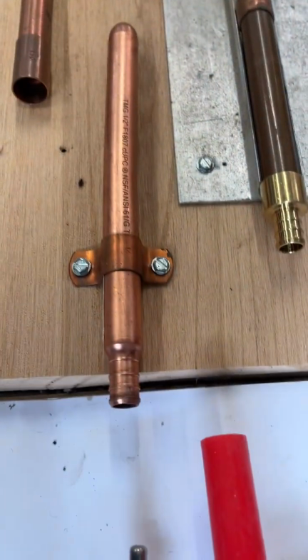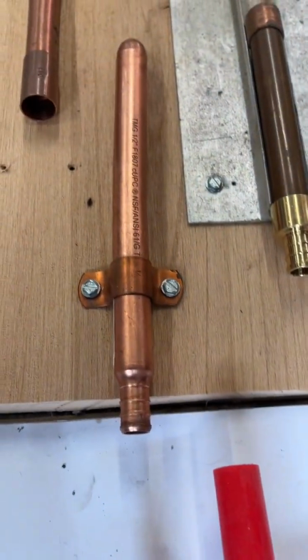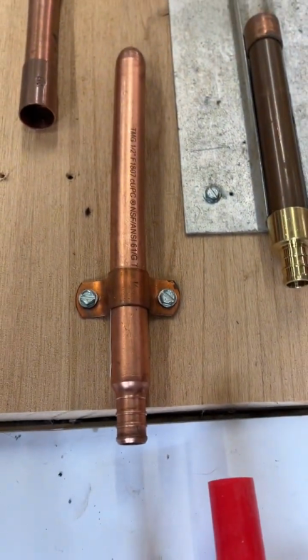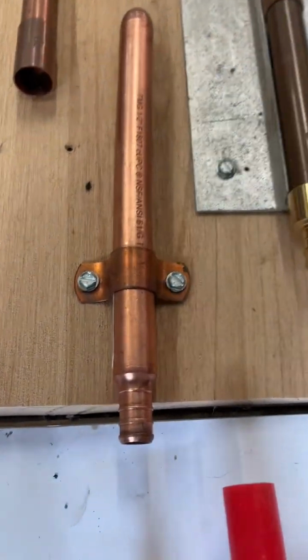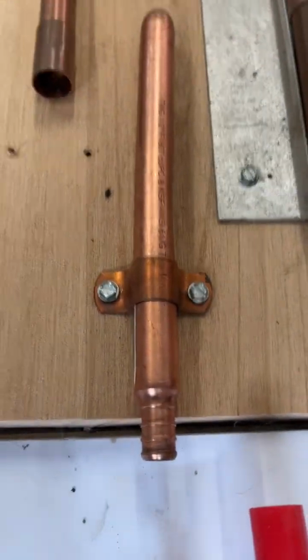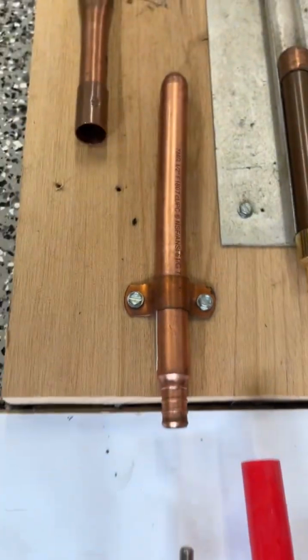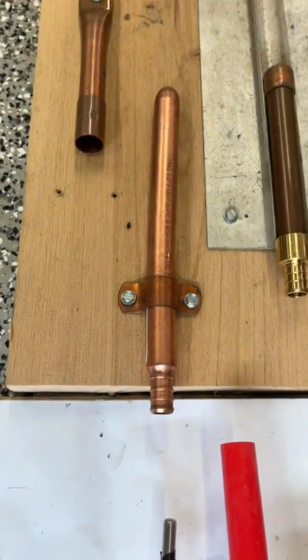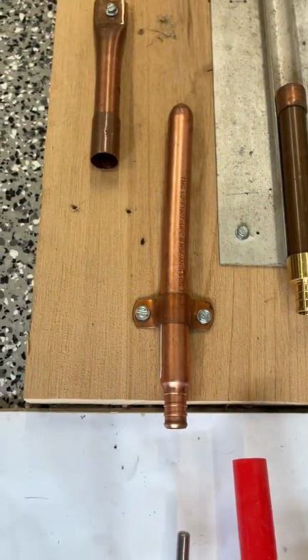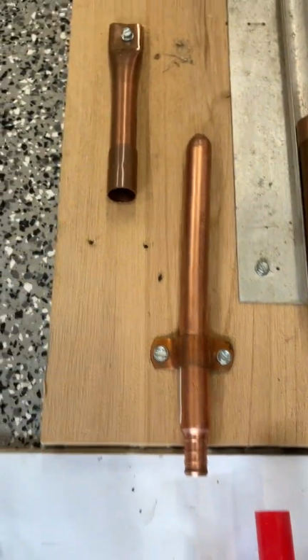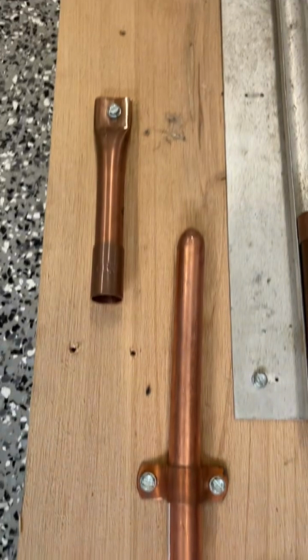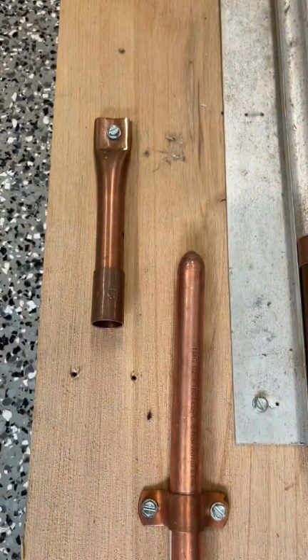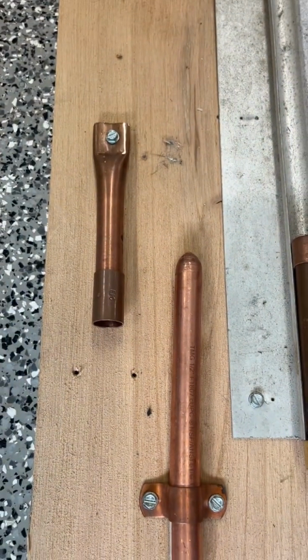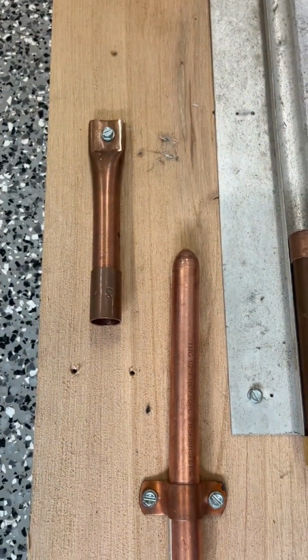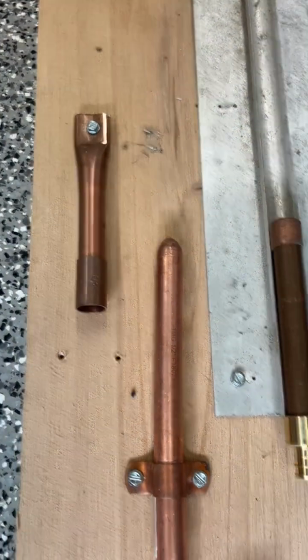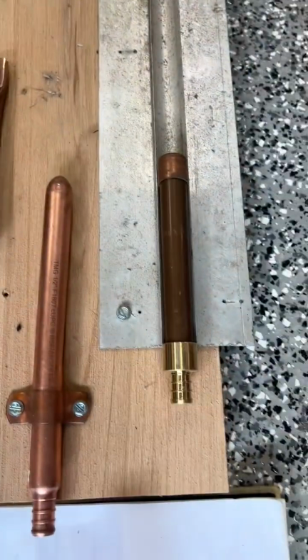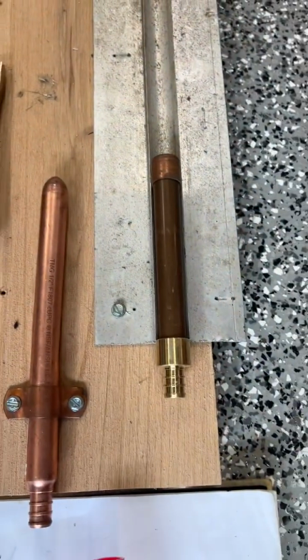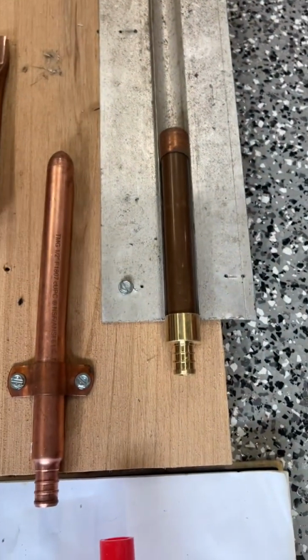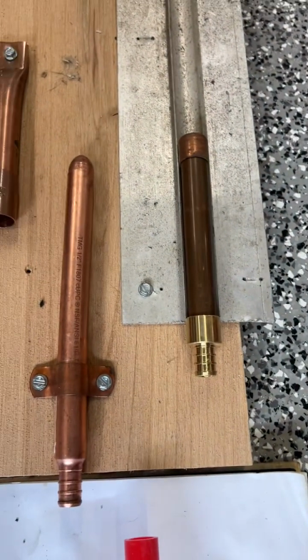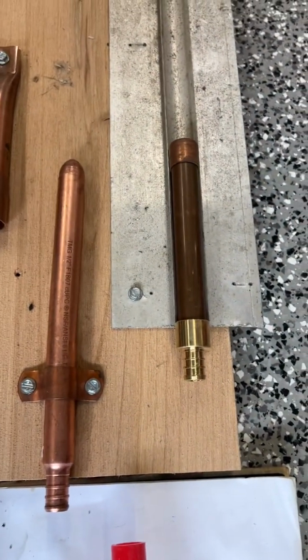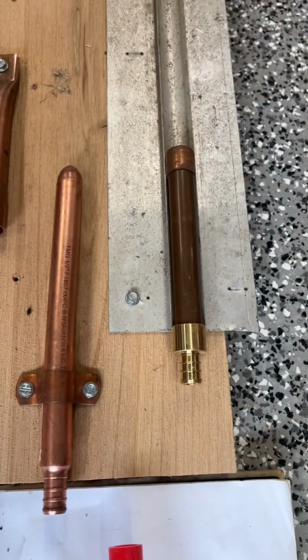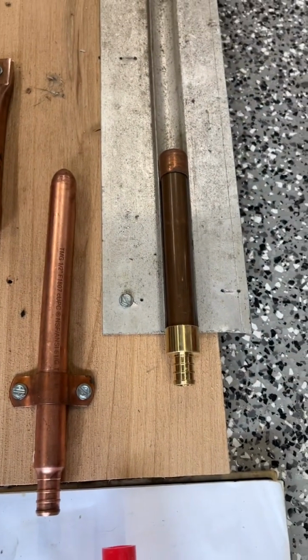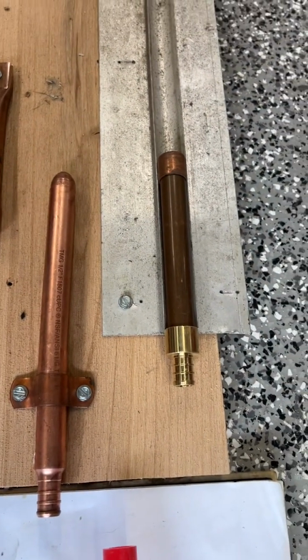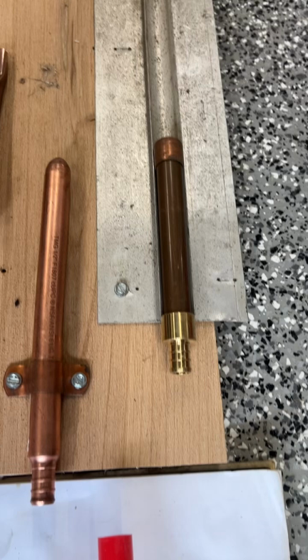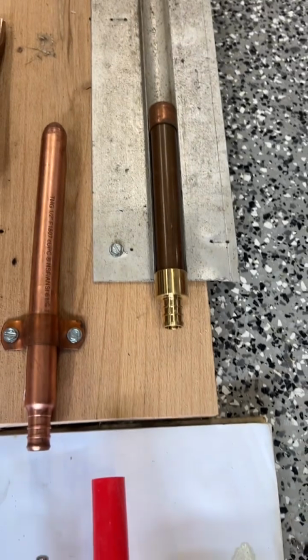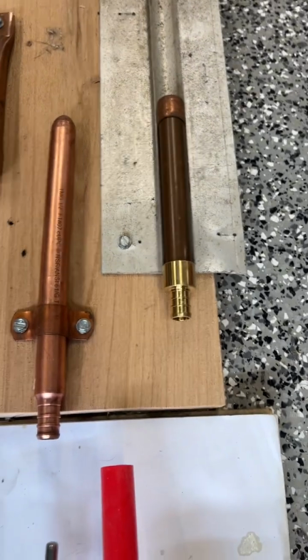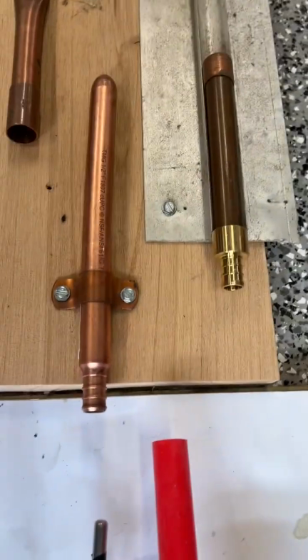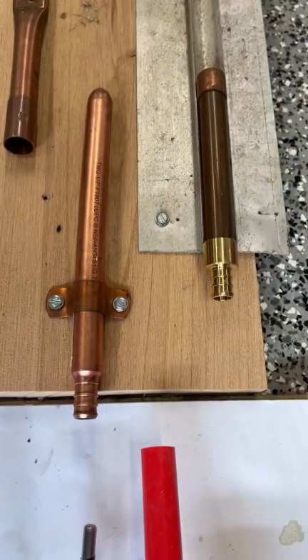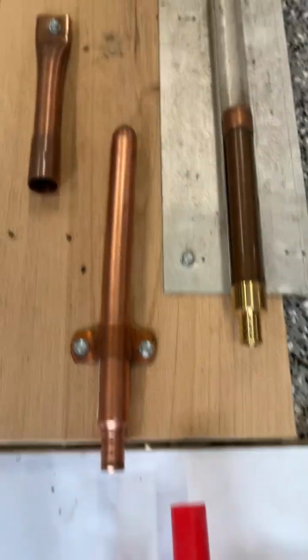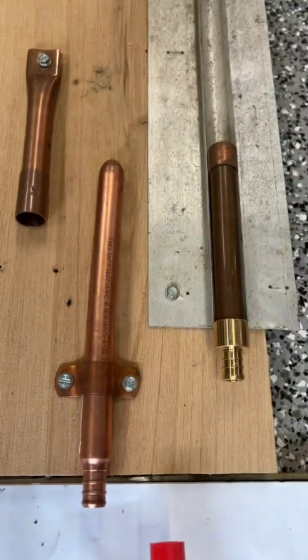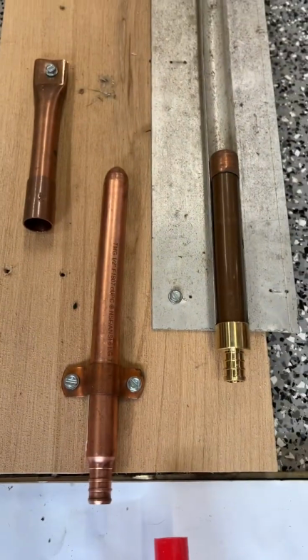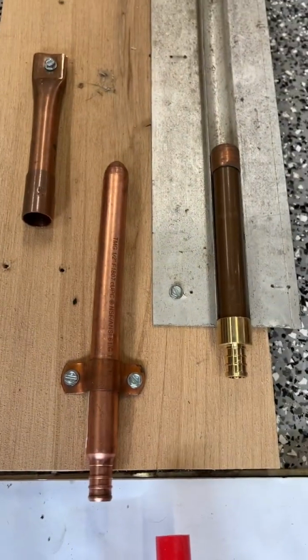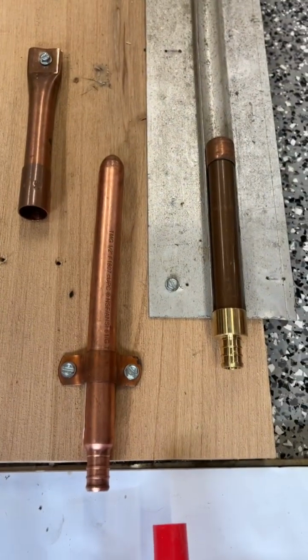You can get these PEX stub outs, a straight version. Half-inch PEX works pretty good, or make your own by flattening a piece of copper. Or if you have some heat transfer plate, you can cut a little piece of that and snap the copper tube into that. Fasten it tightly against the floor.